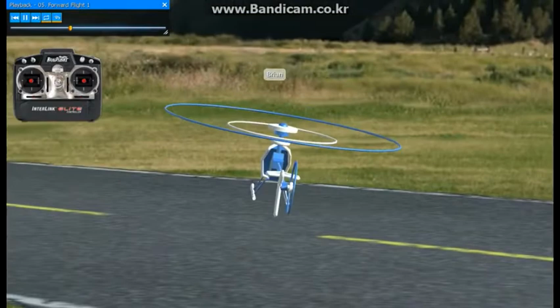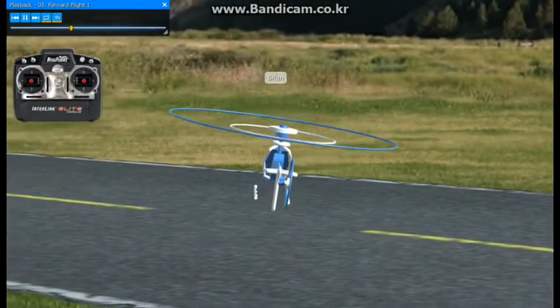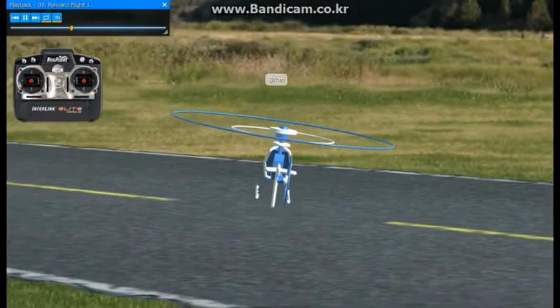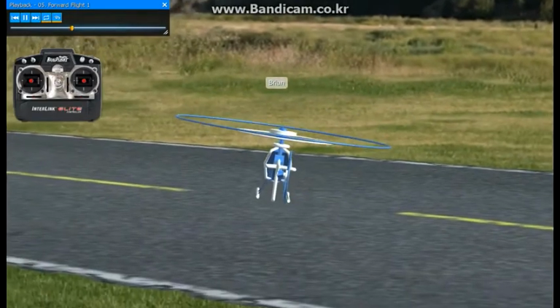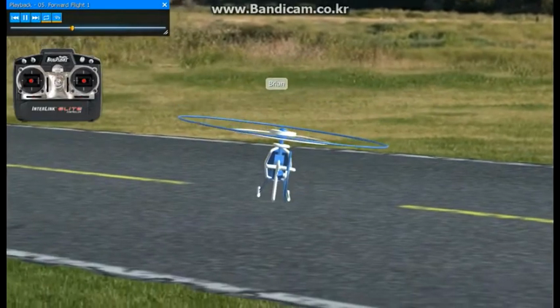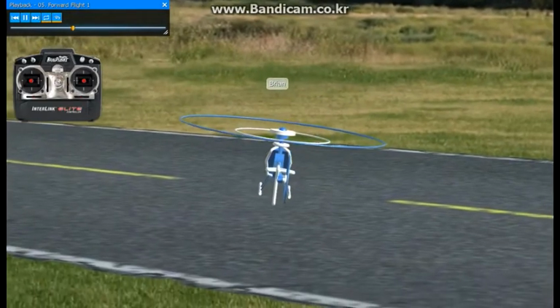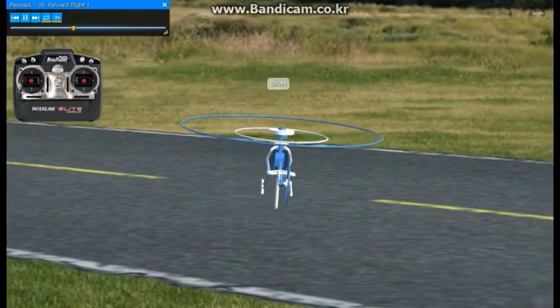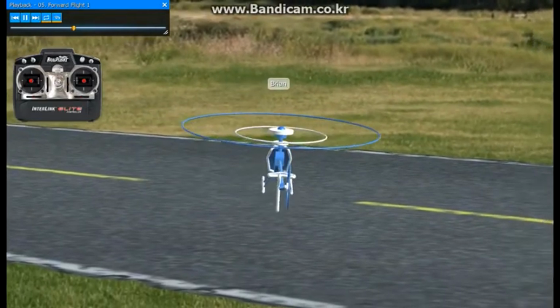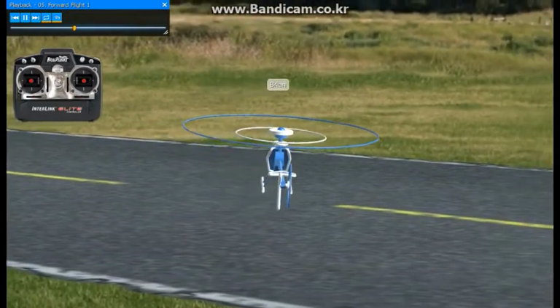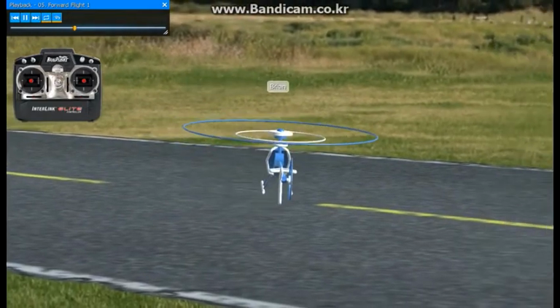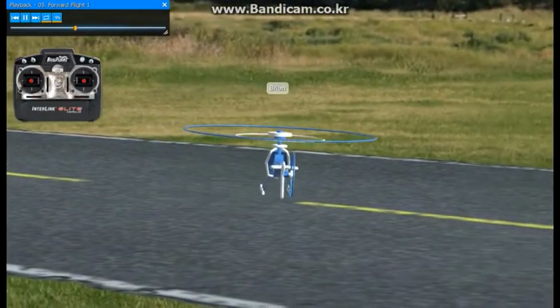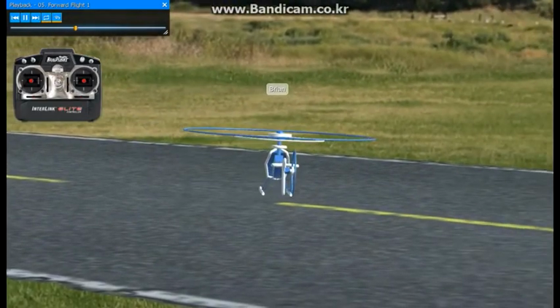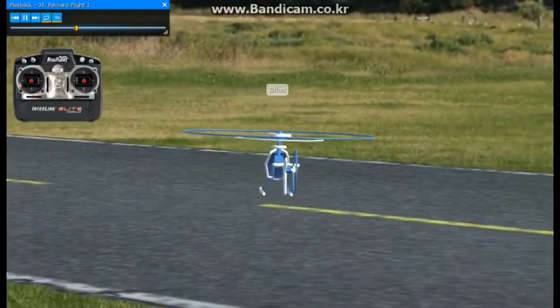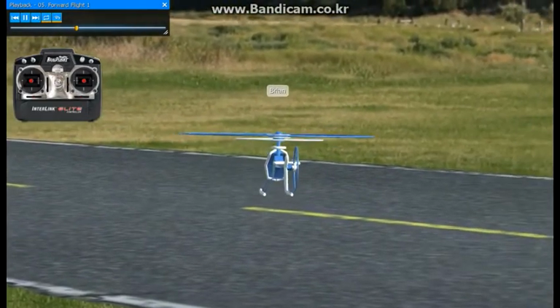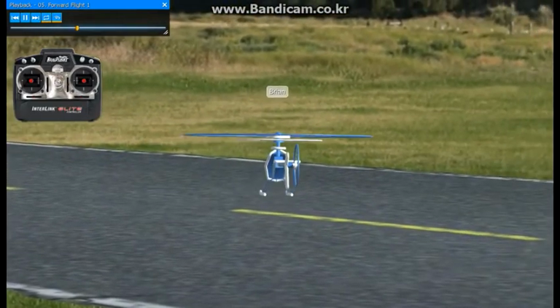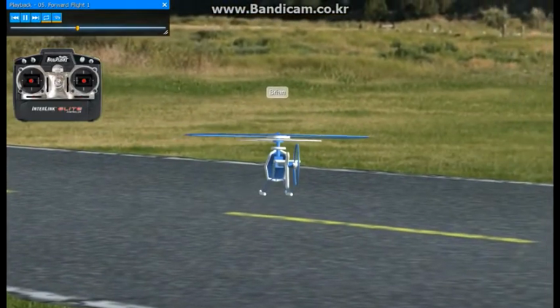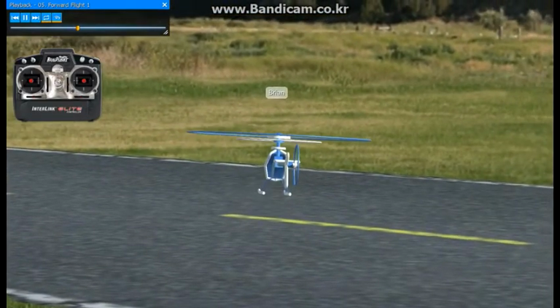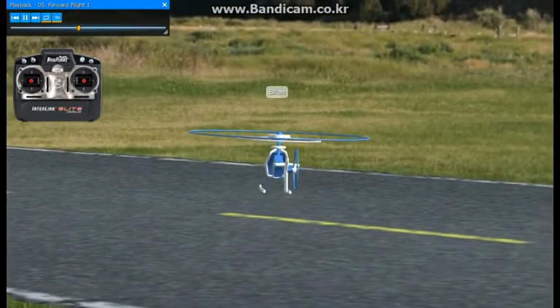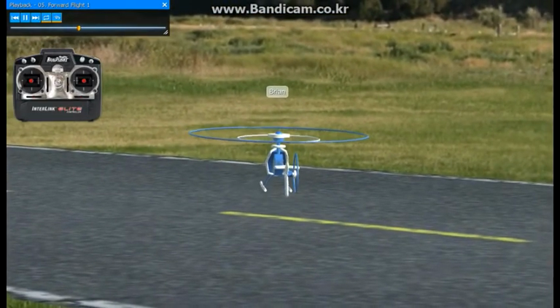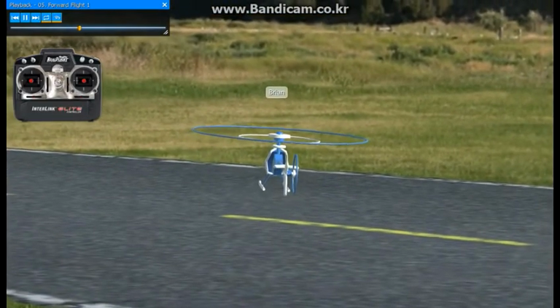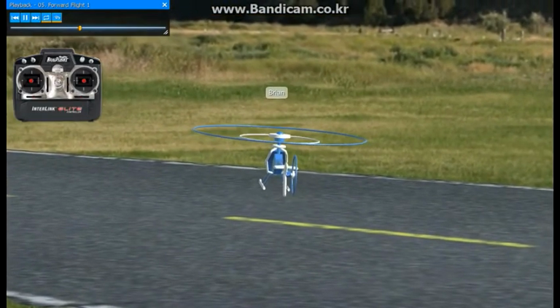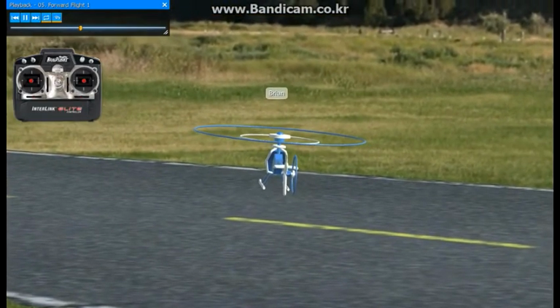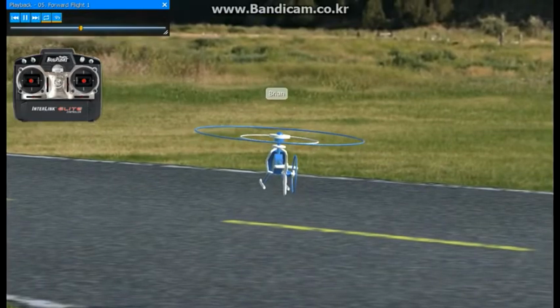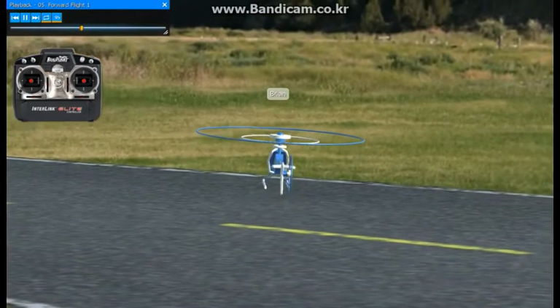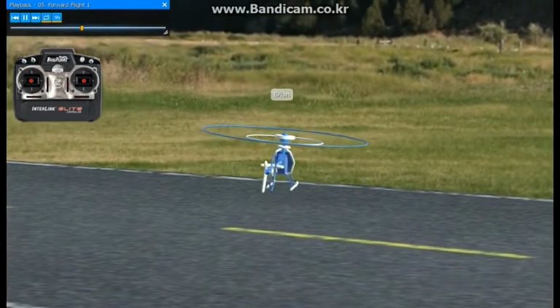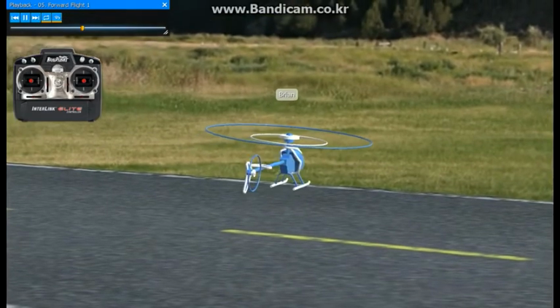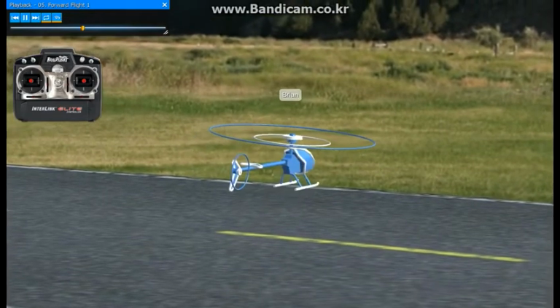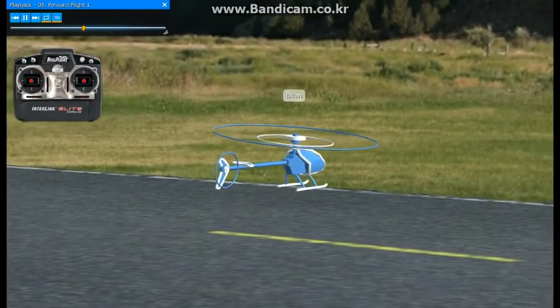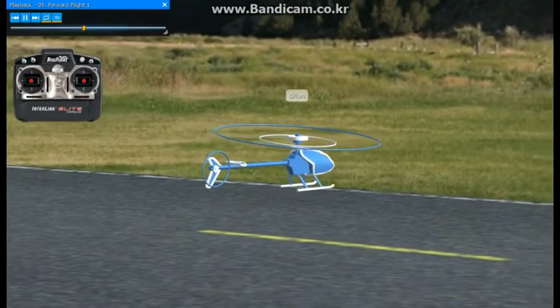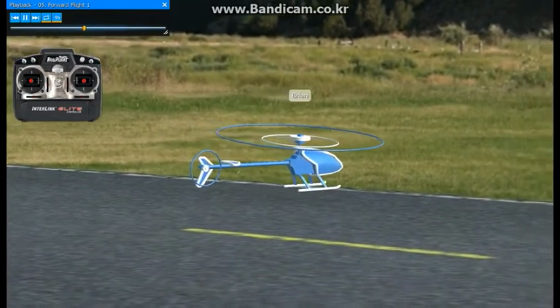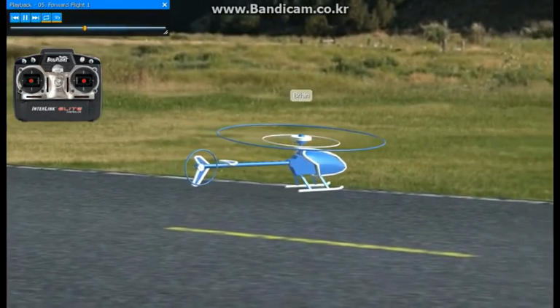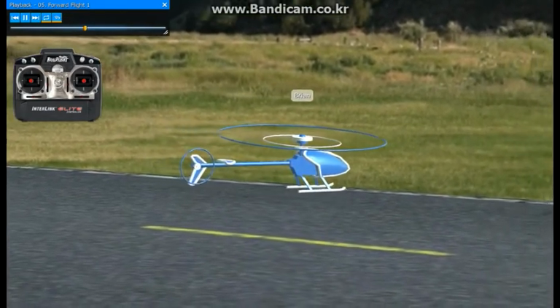If you like, you can pick goals to aim for, like the stripes out on the runway here. Or you can come over the grass and find spots in it.